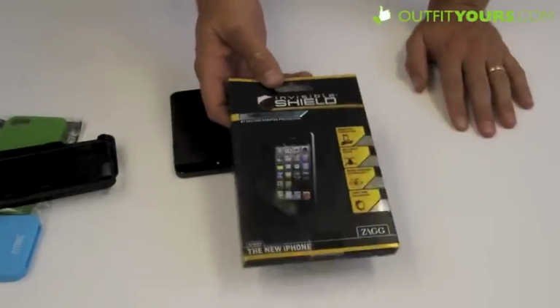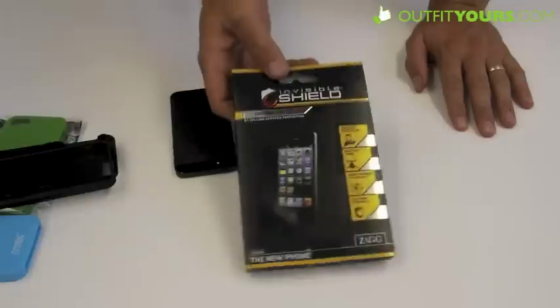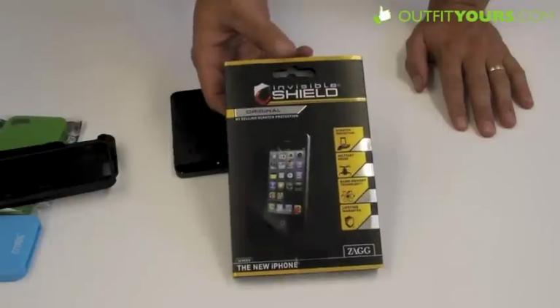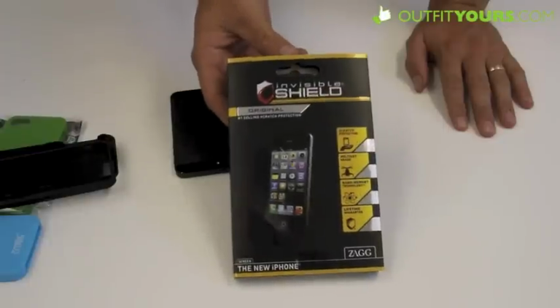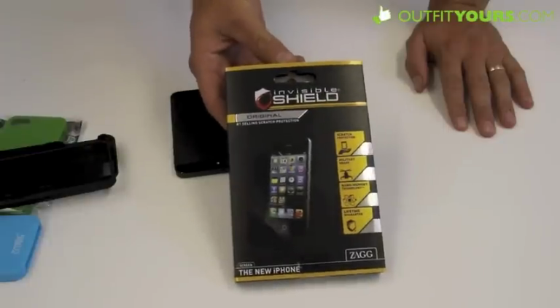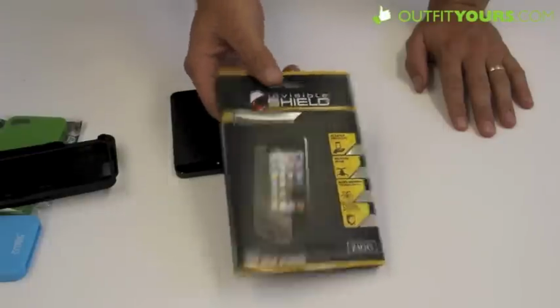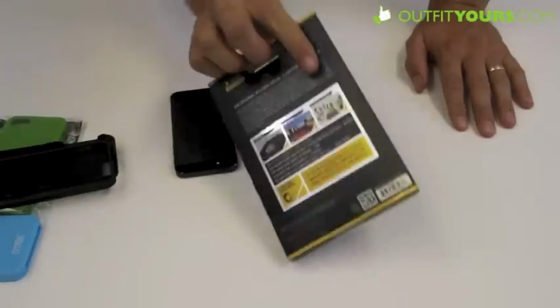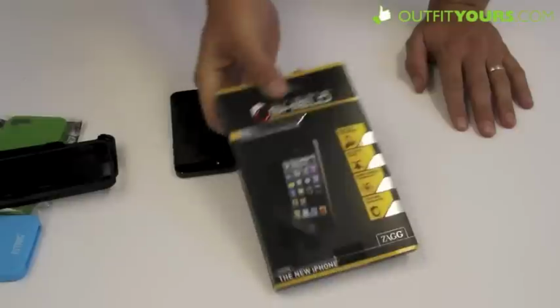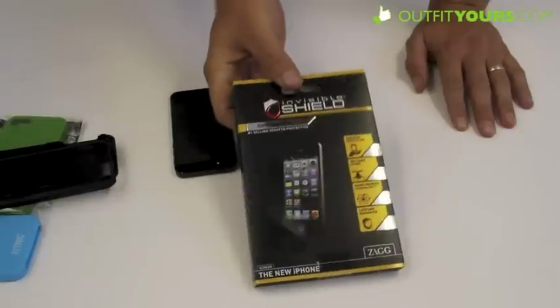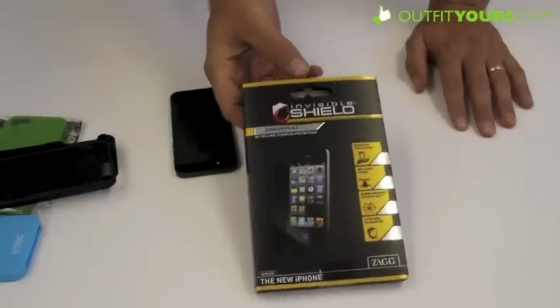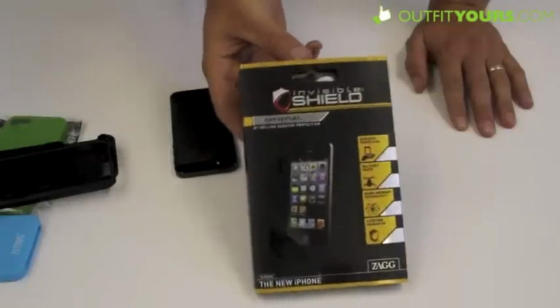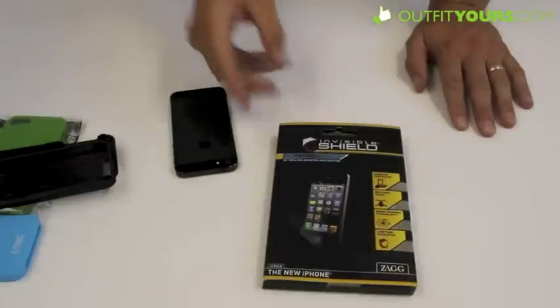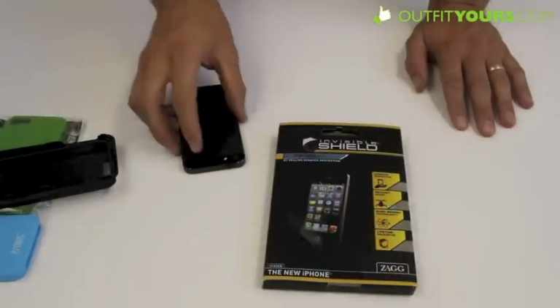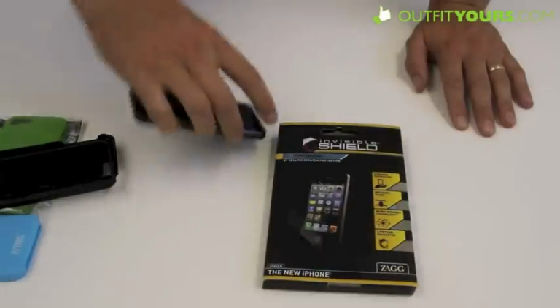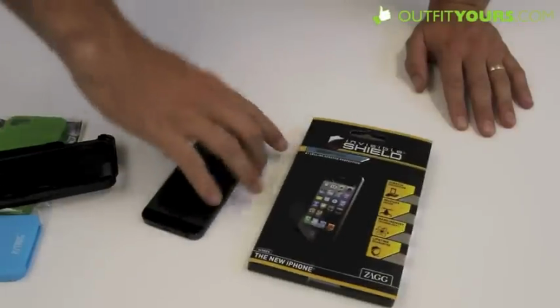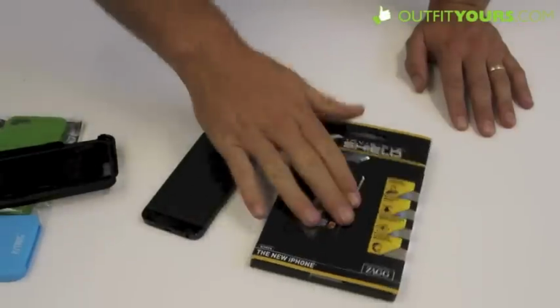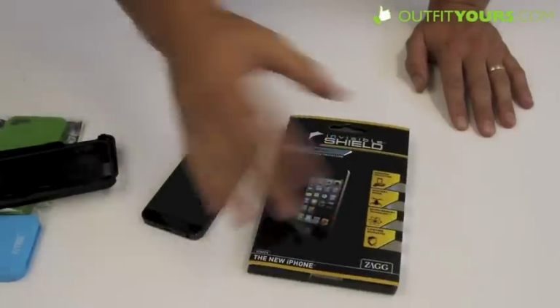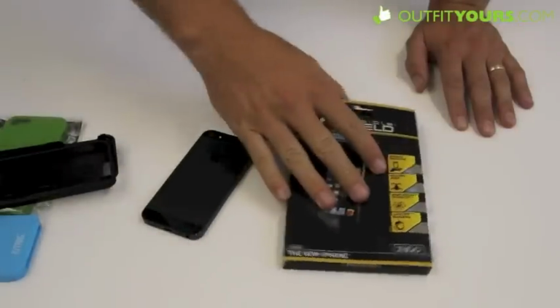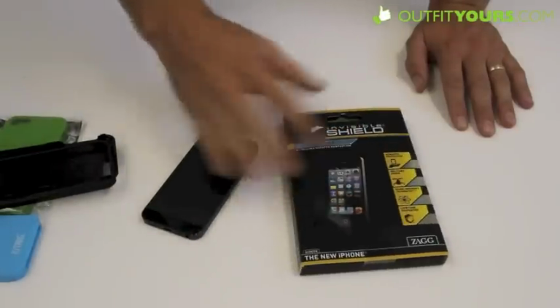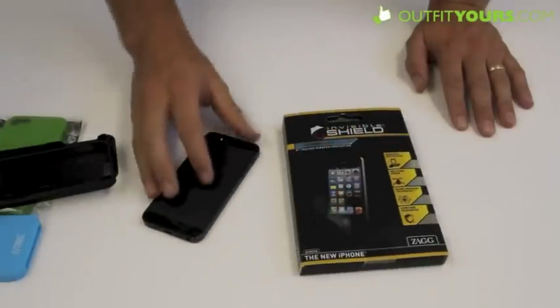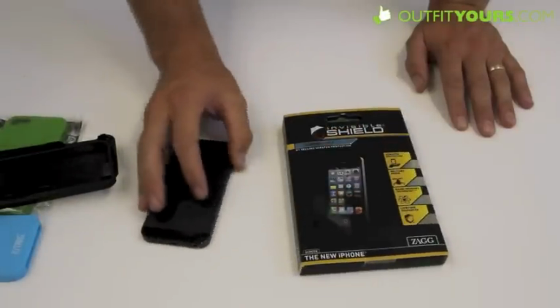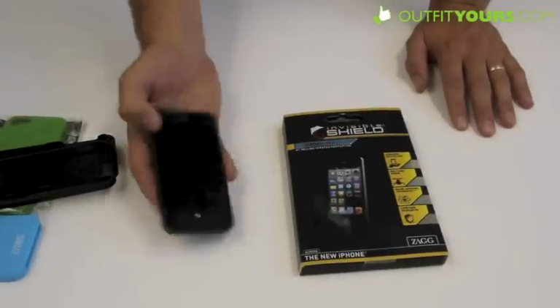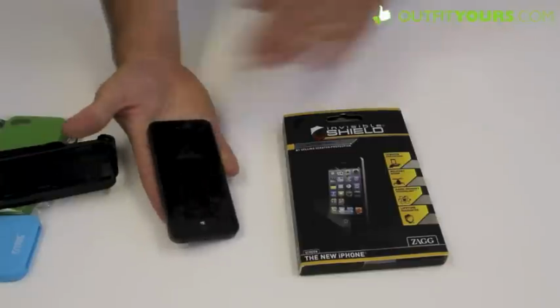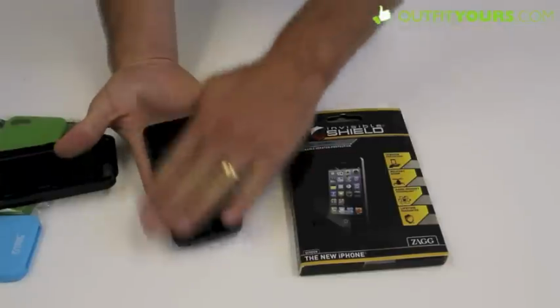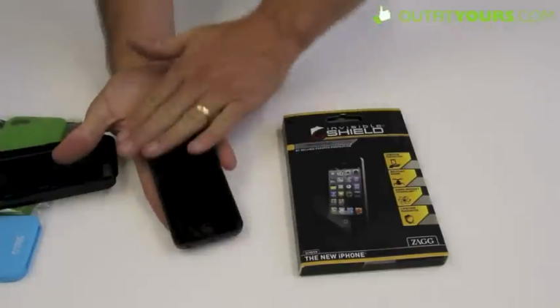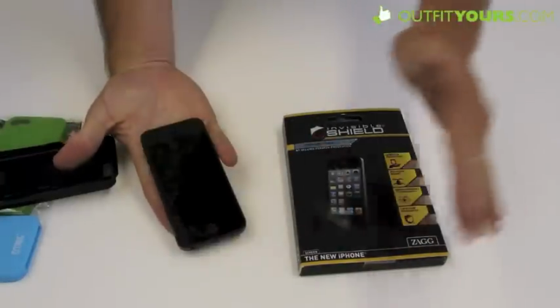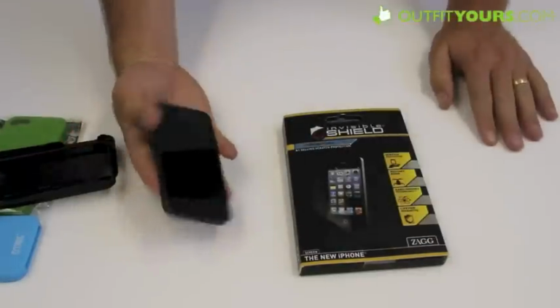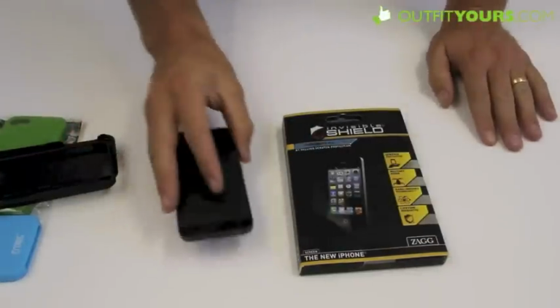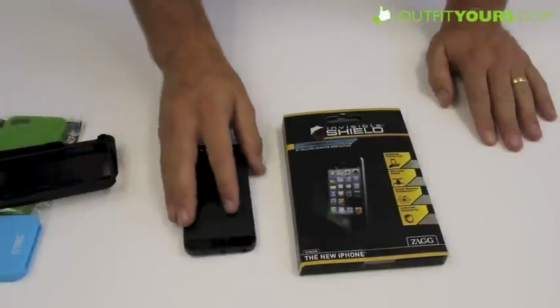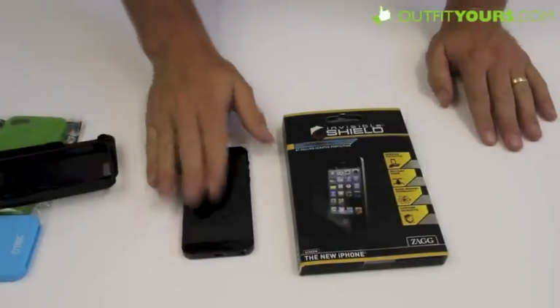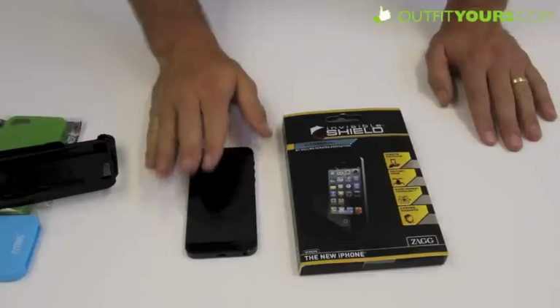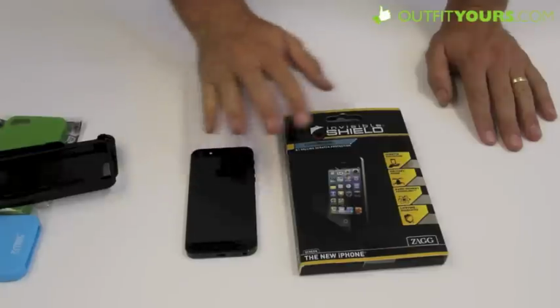This is just the screen protector — I am not going to get it out and show you right now. We do have reviews on those, so if you want to check it out you can. But anyway, it just comes across the front of the iPhone 5 and is going to give you some good protection.